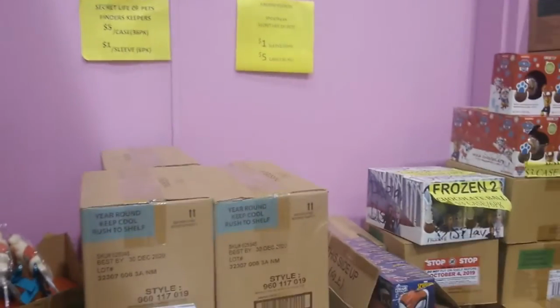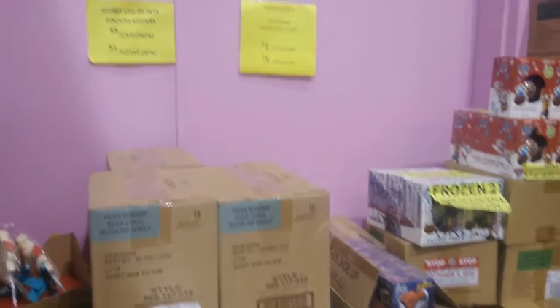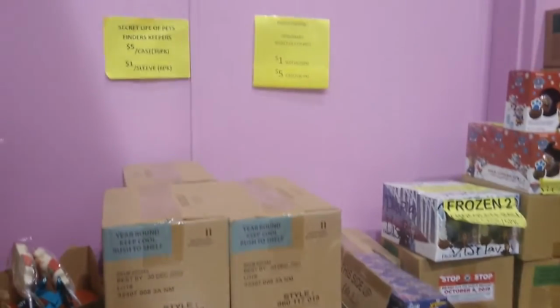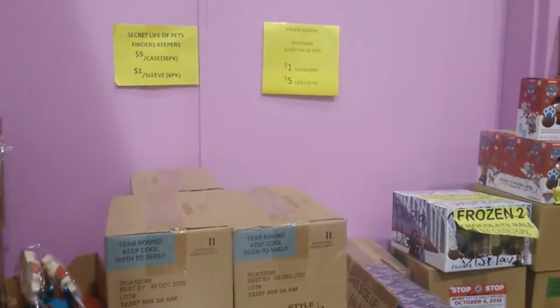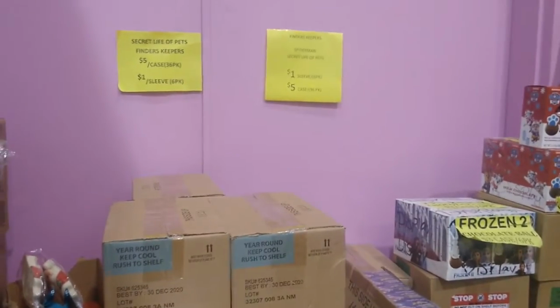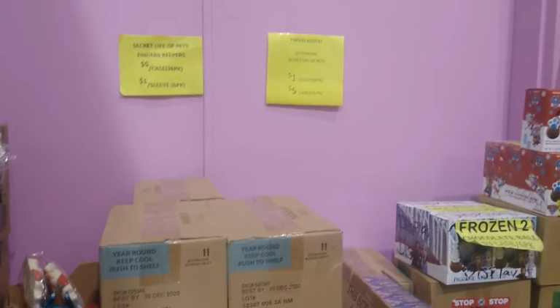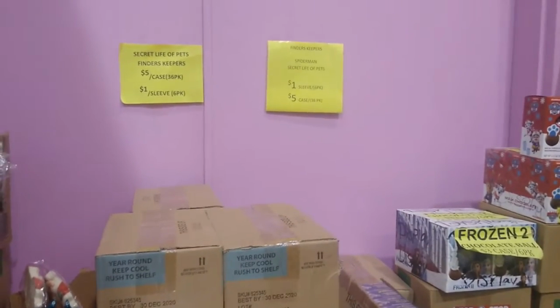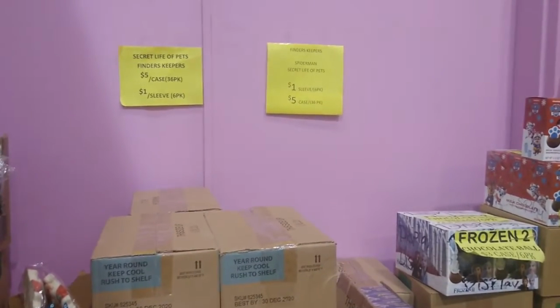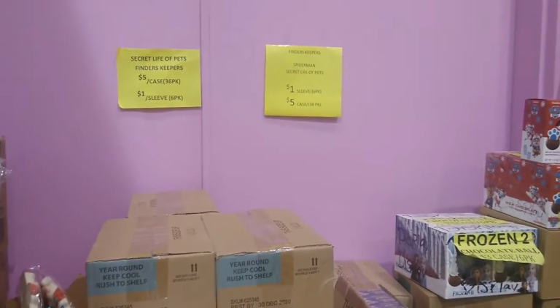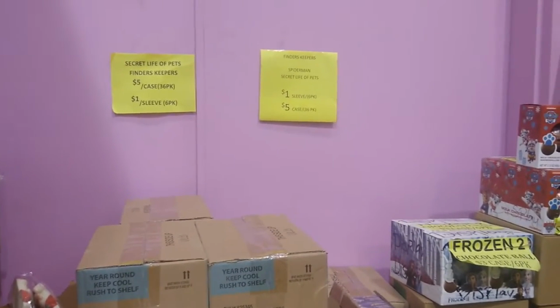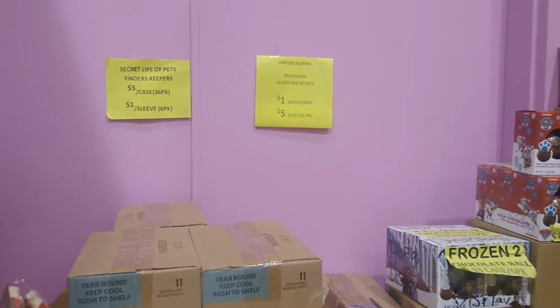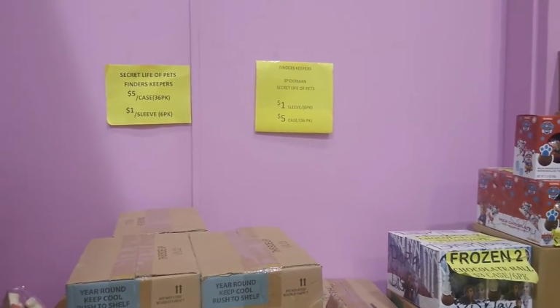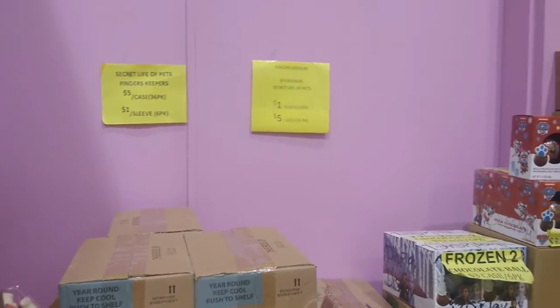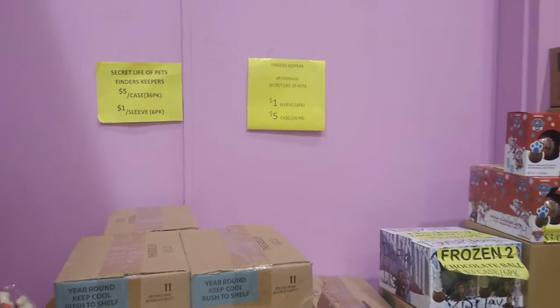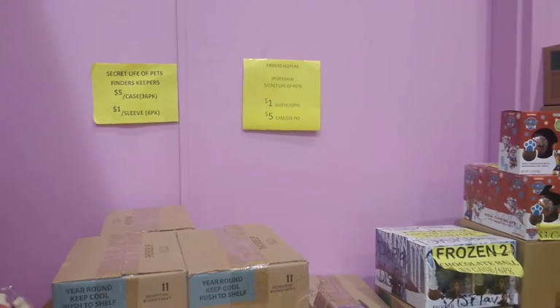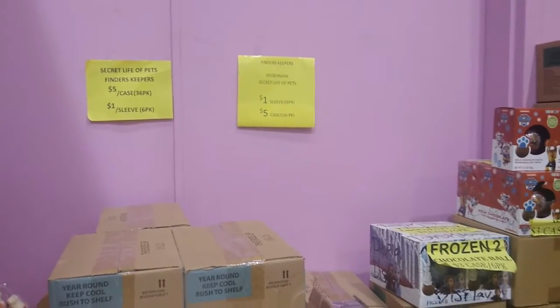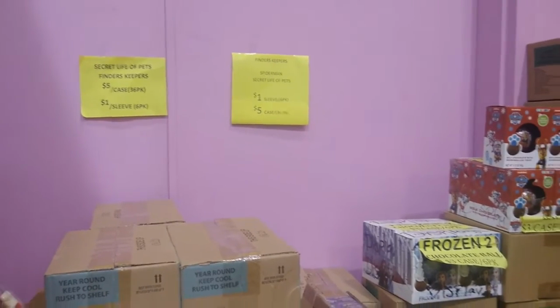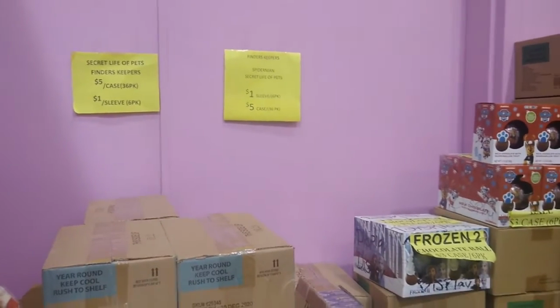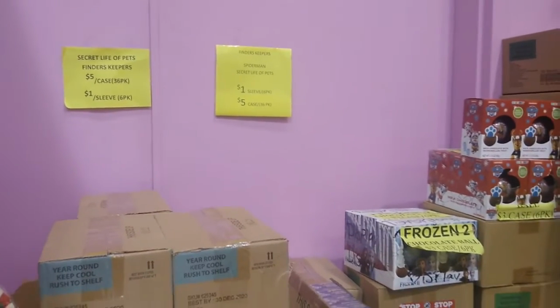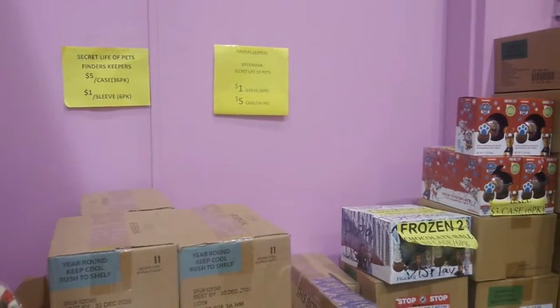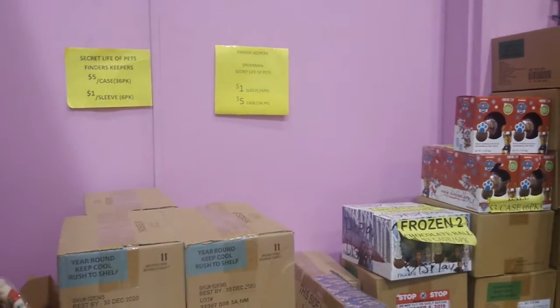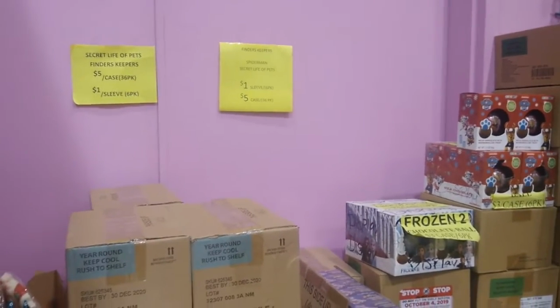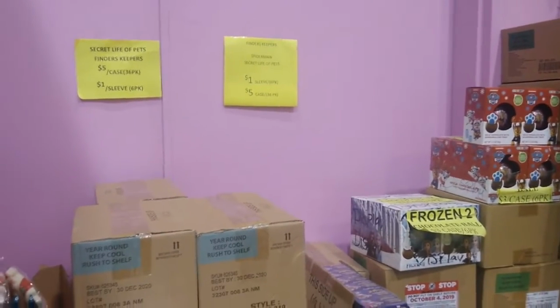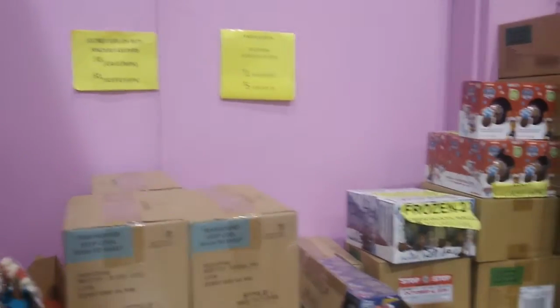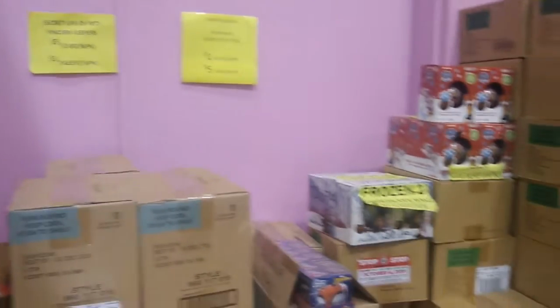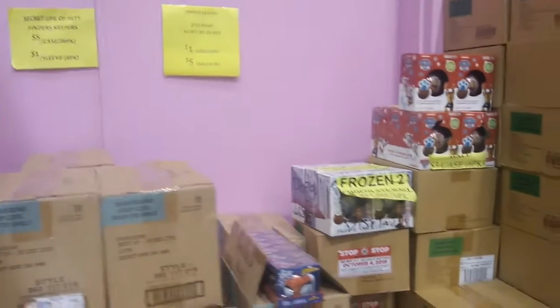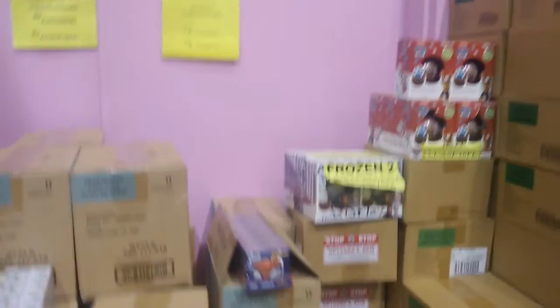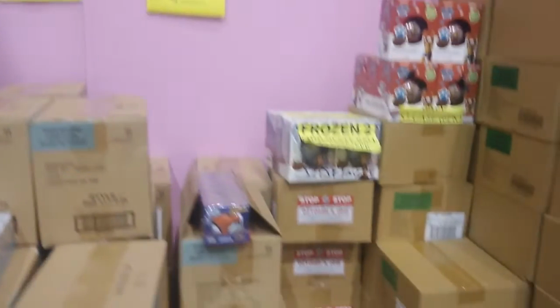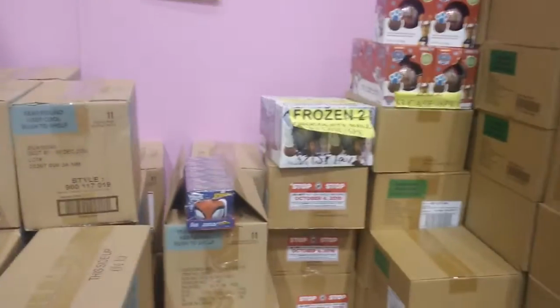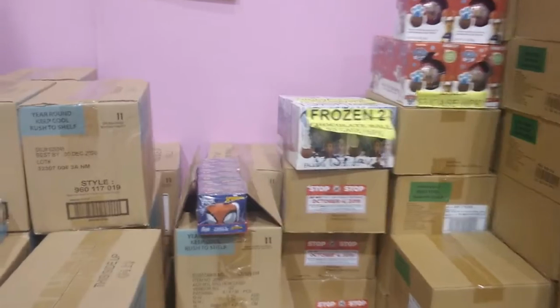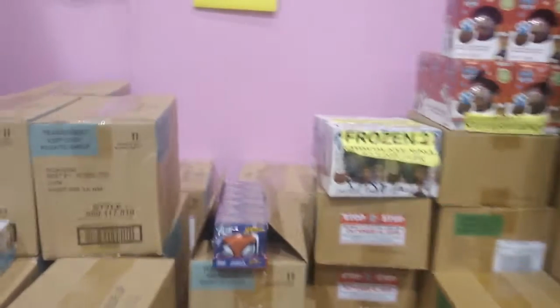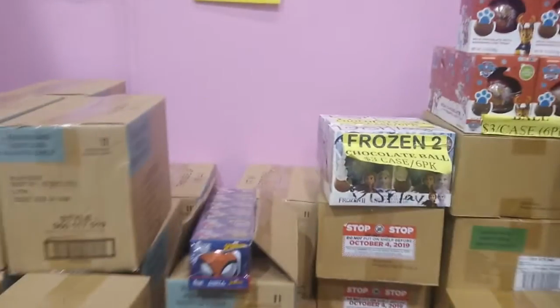These are sold by the case. As you can see here — Finders Keepers, Spider-Man, Secret Life of Pets — a dollar a sleeve for a six-pack, or five dollars for a case of 36. This is a great way to stock up on stuff you may need.